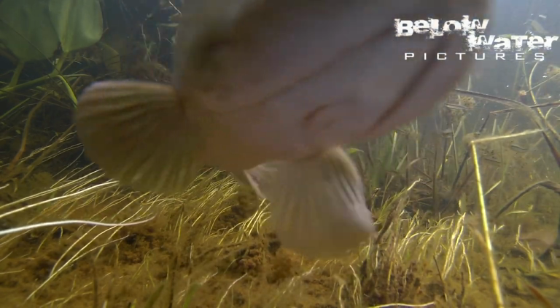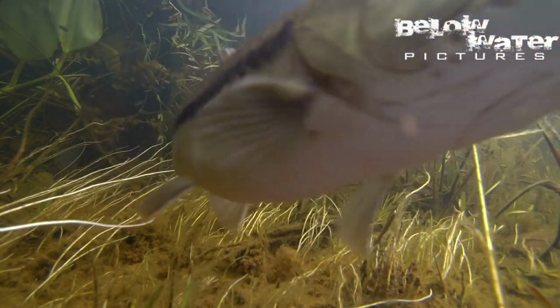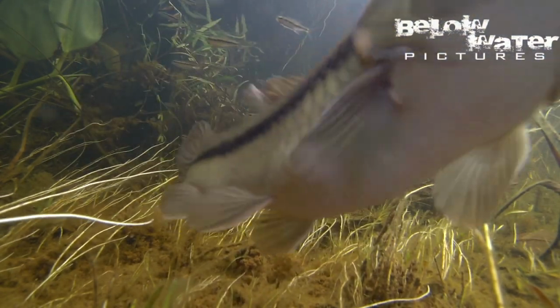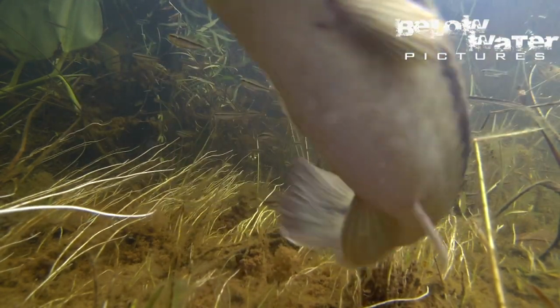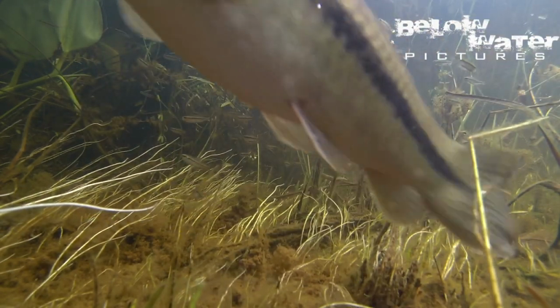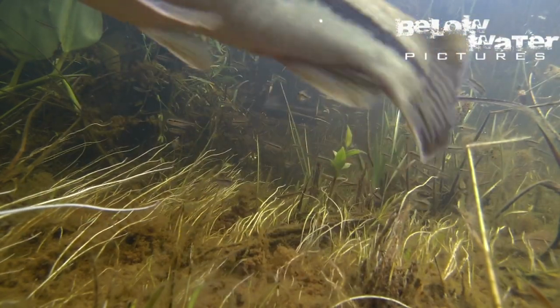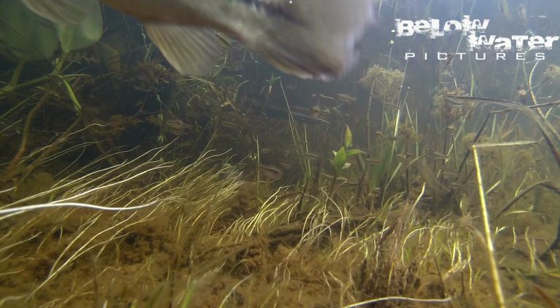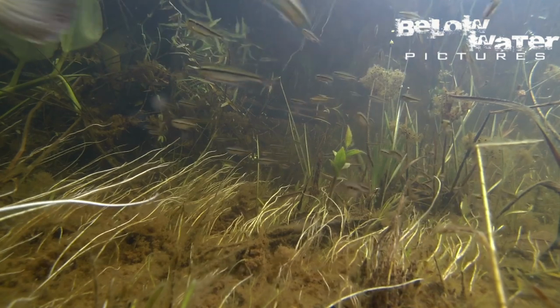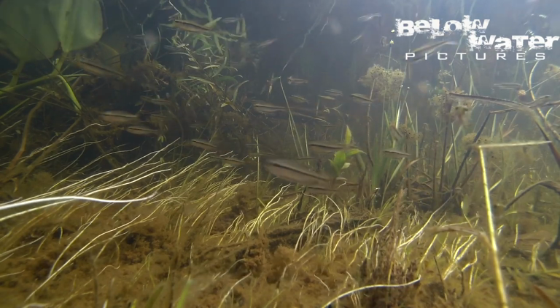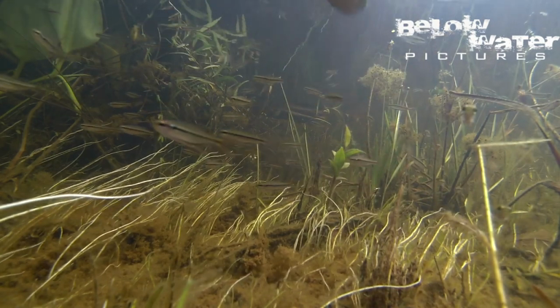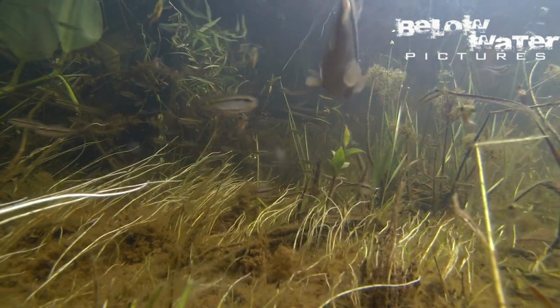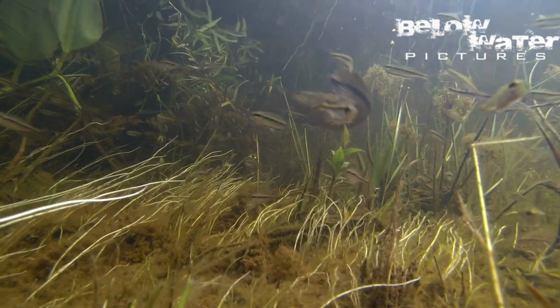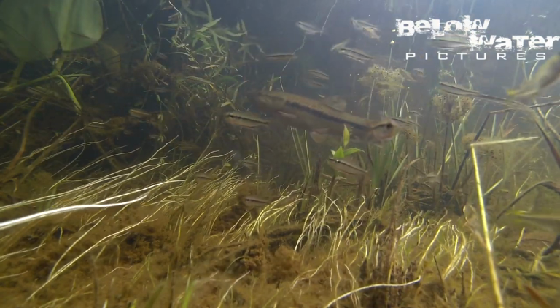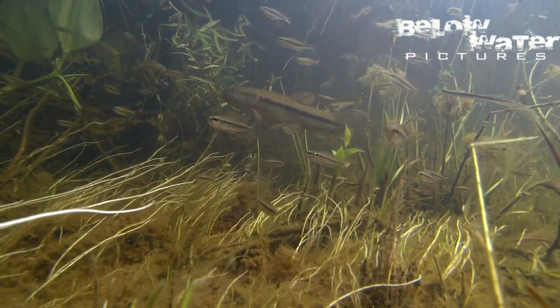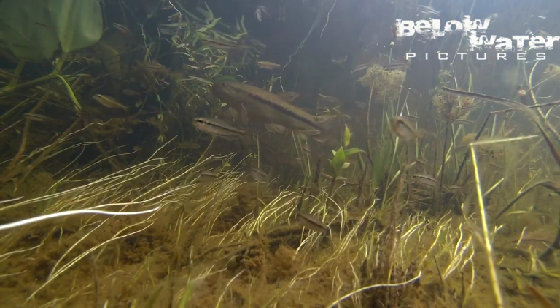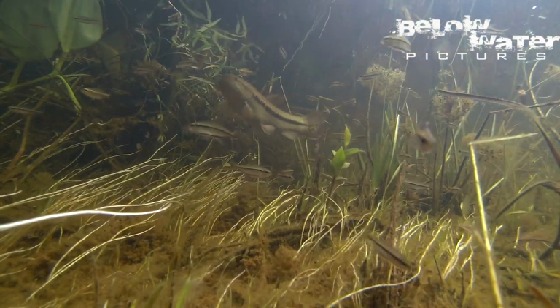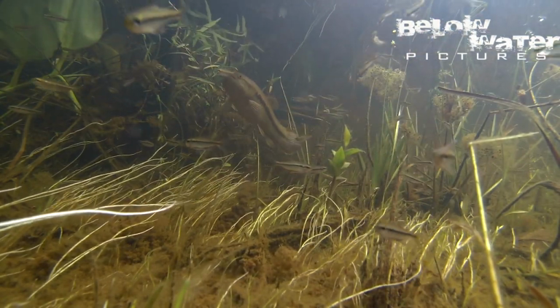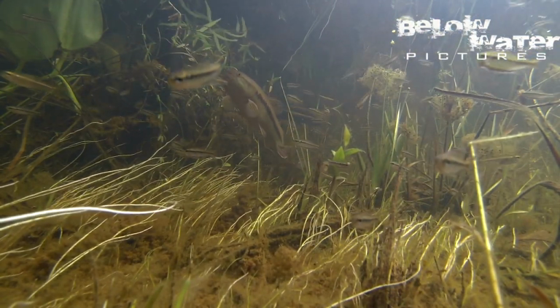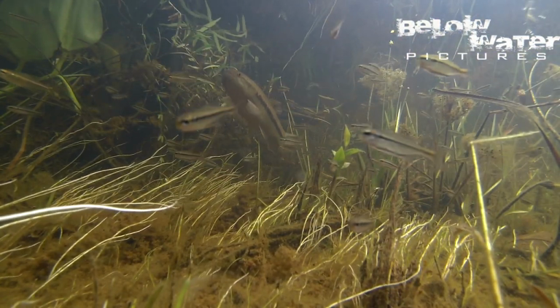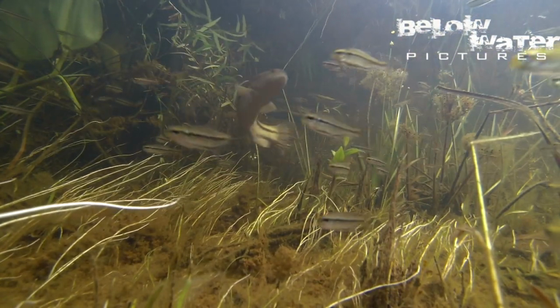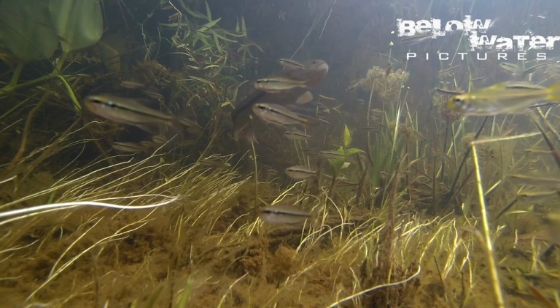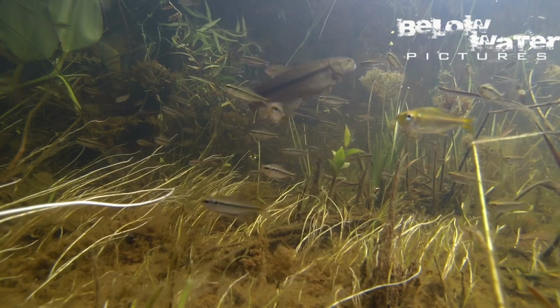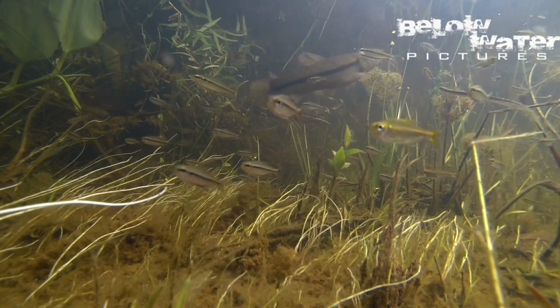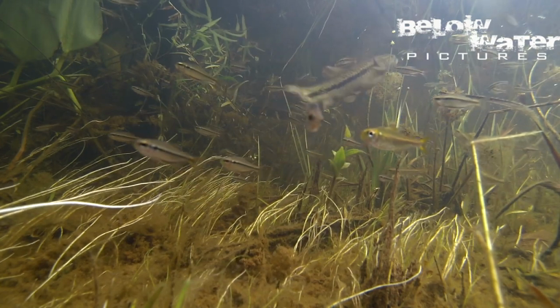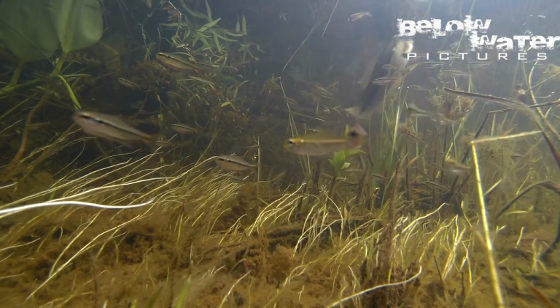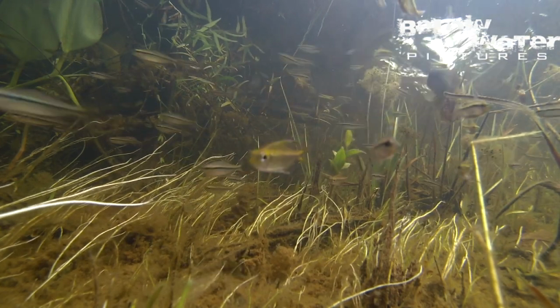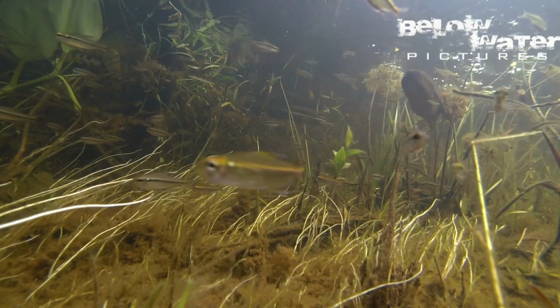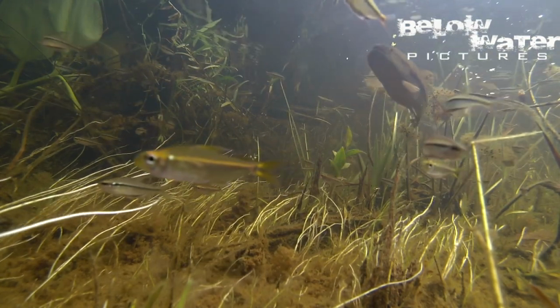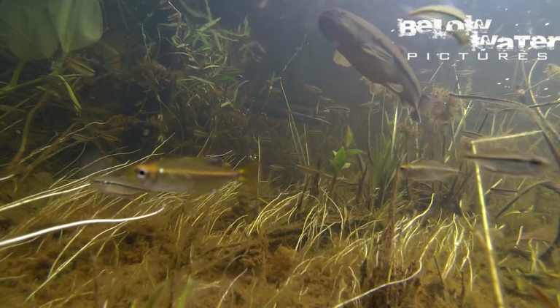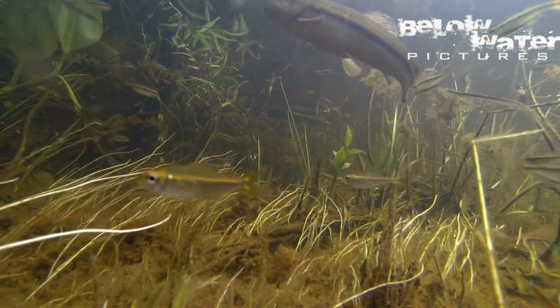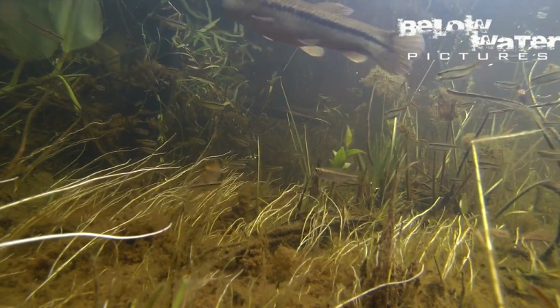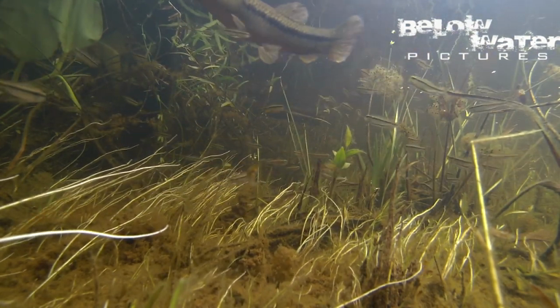There are schools of thousands of penguin tetras, Thayeria obliqua, and a tetra similar to Hemigrammus ulreyi. There is some safety in numbers, but the wolffish still grab them at a regular pace.